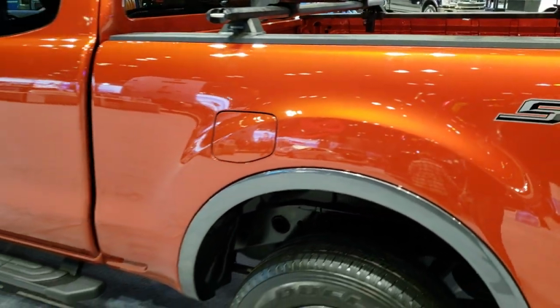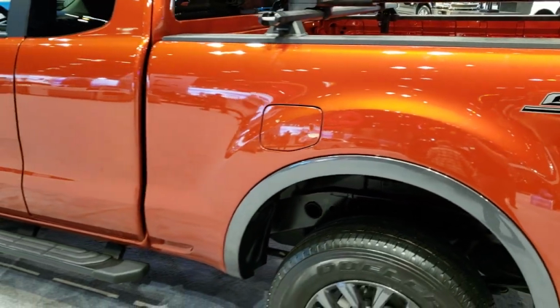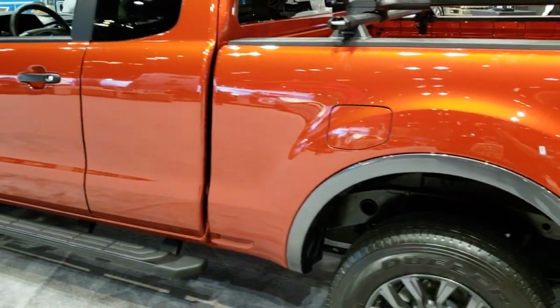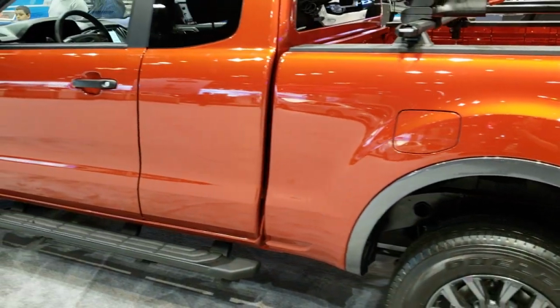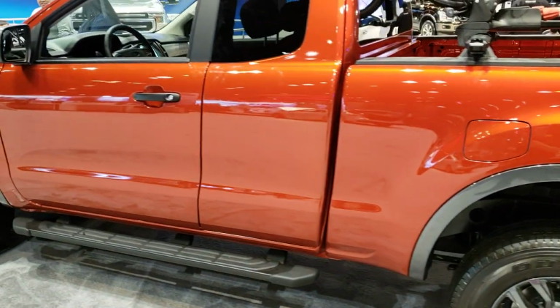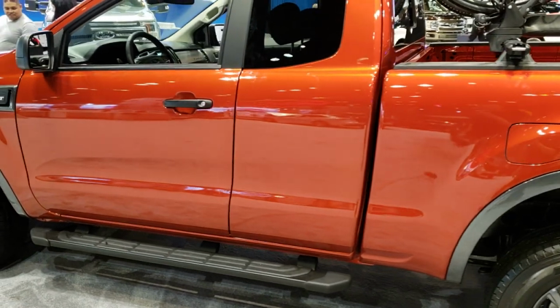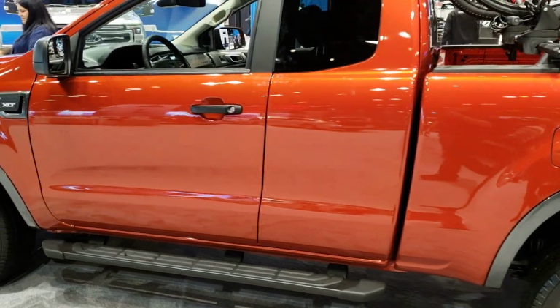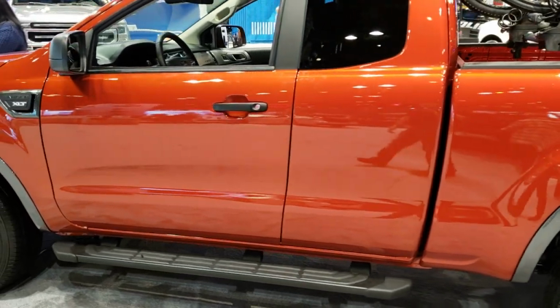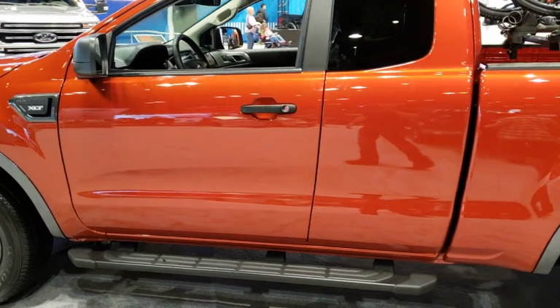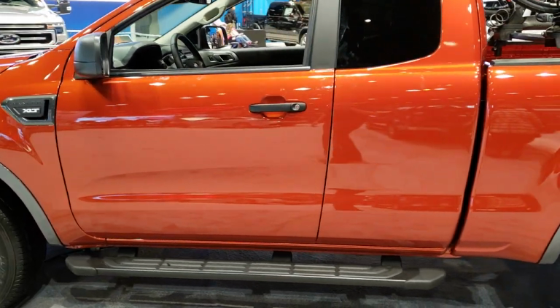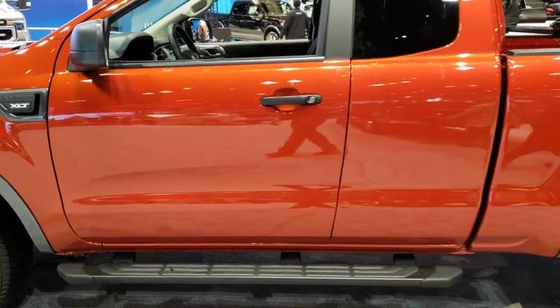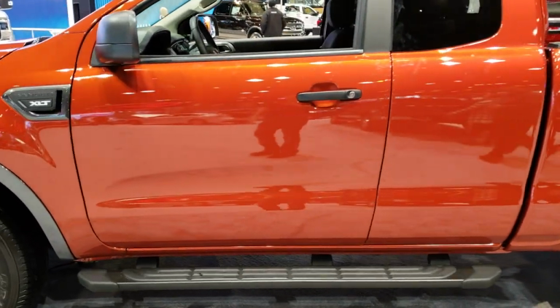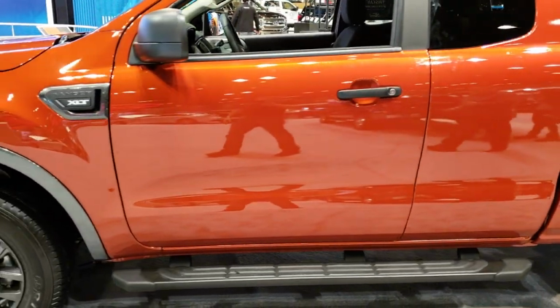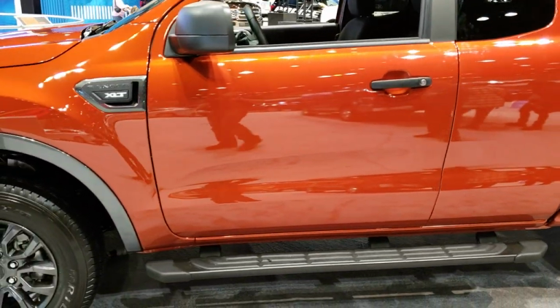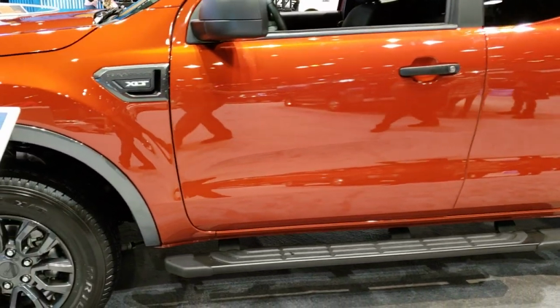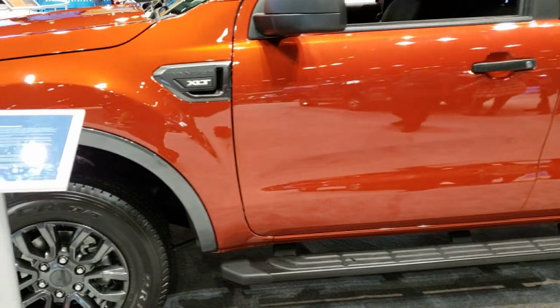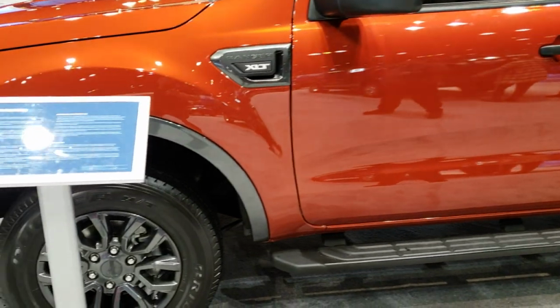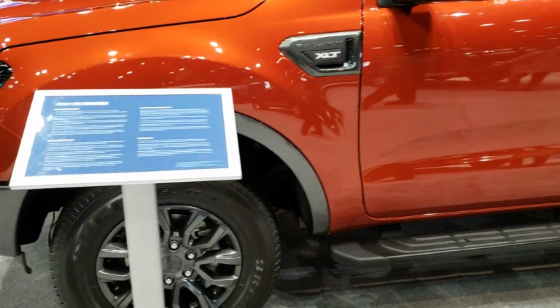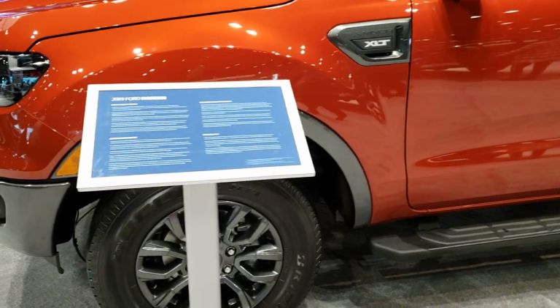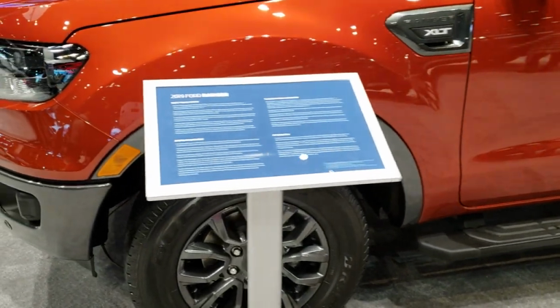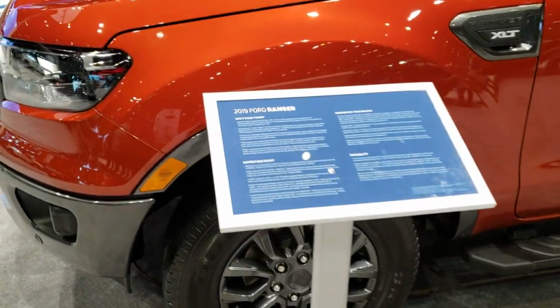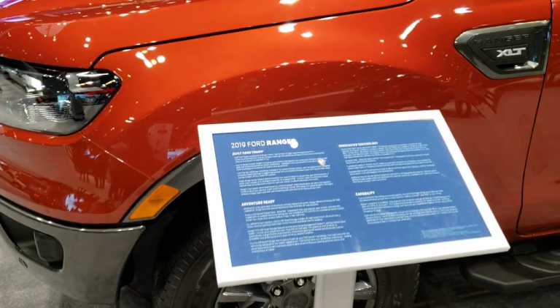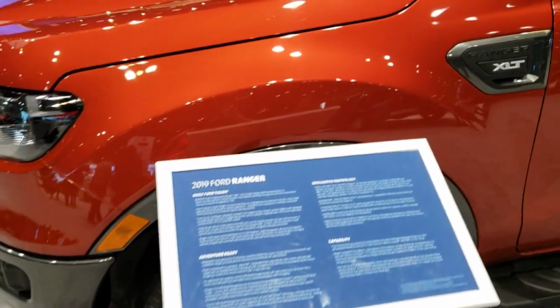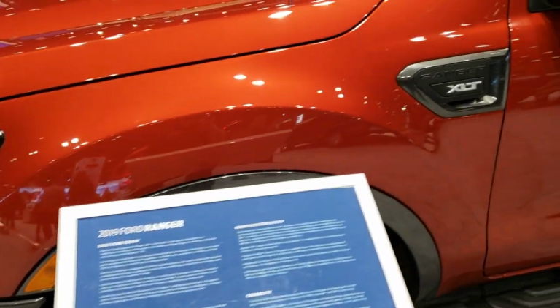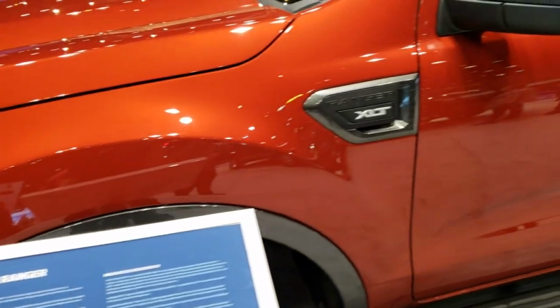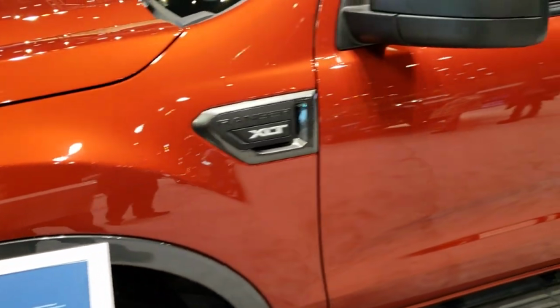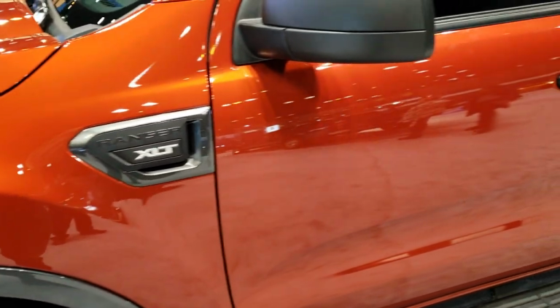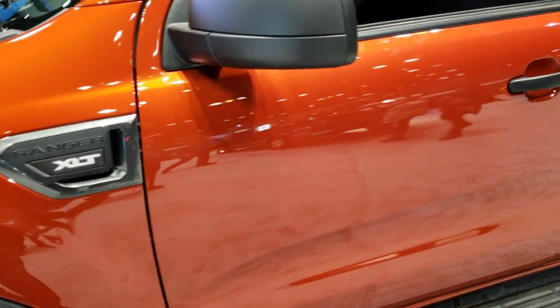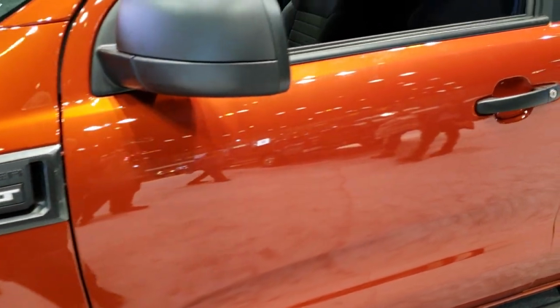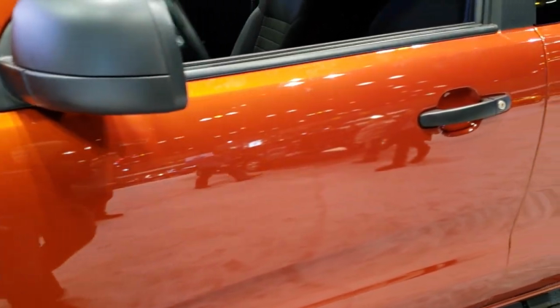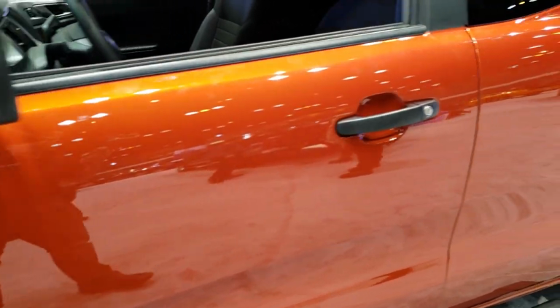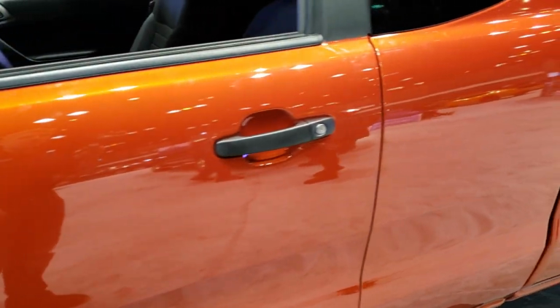Yeah, this is an XLT Sport Edition. It comes with the black step bars. These vehicles have an 1,860-pound payload and a 7,500-pound tow rating.